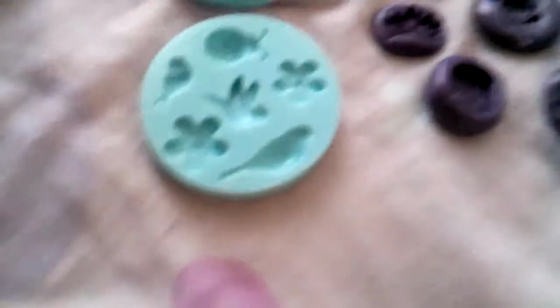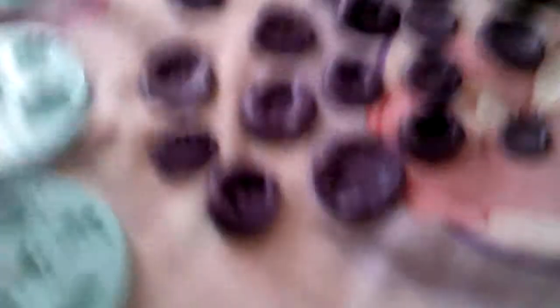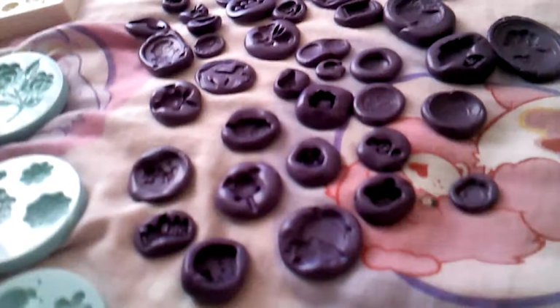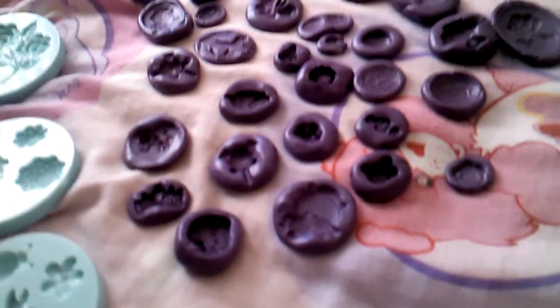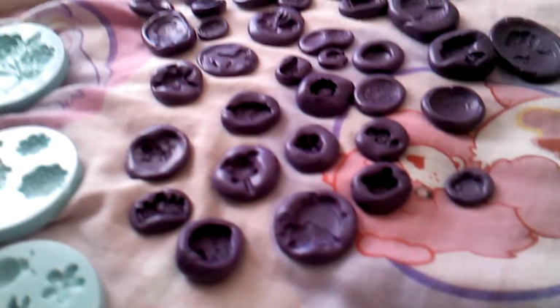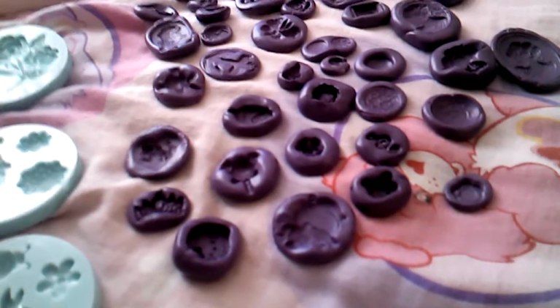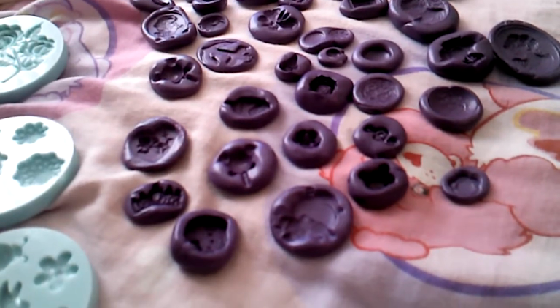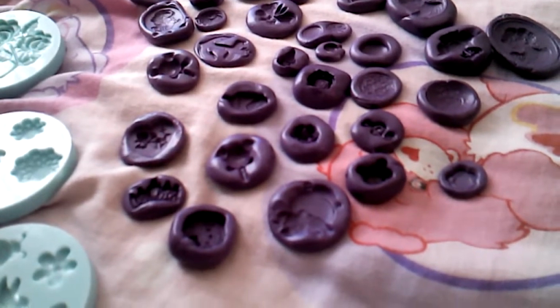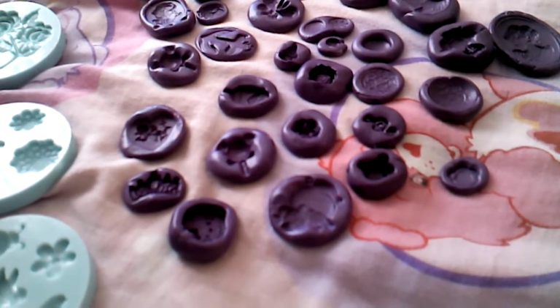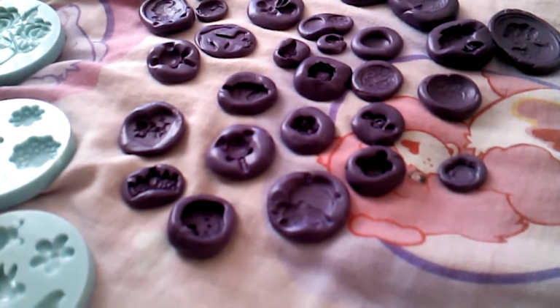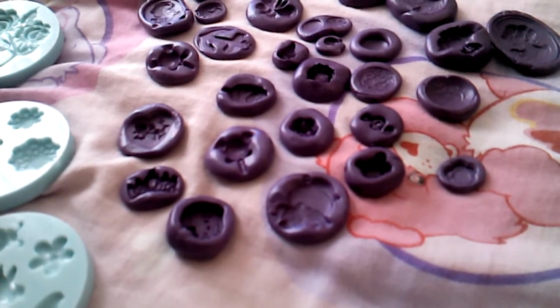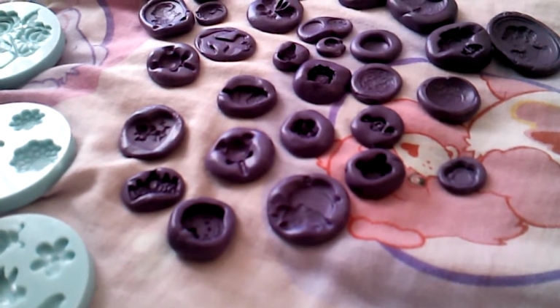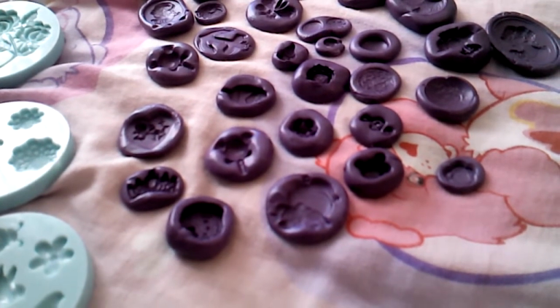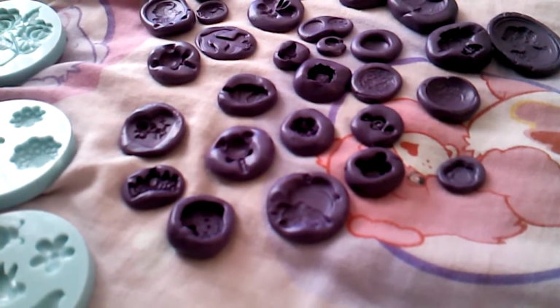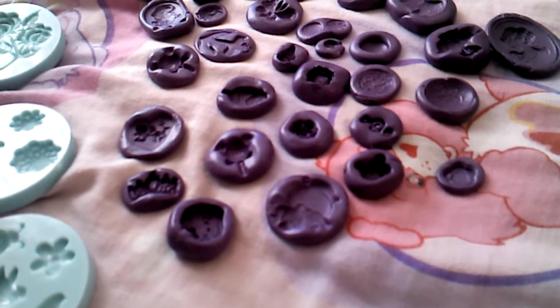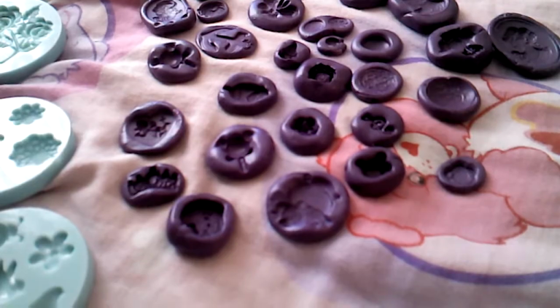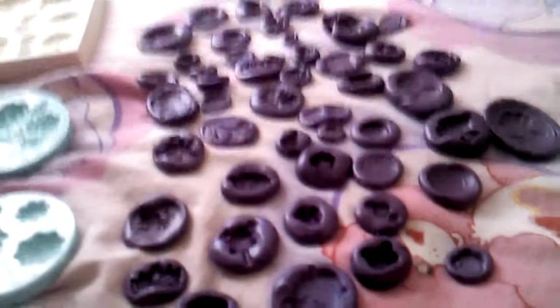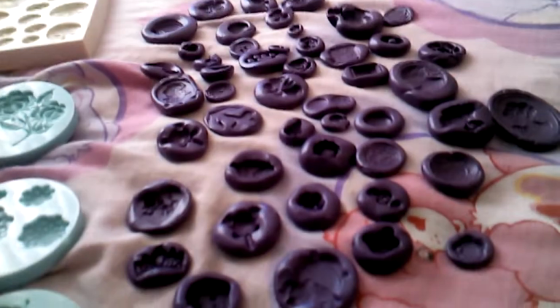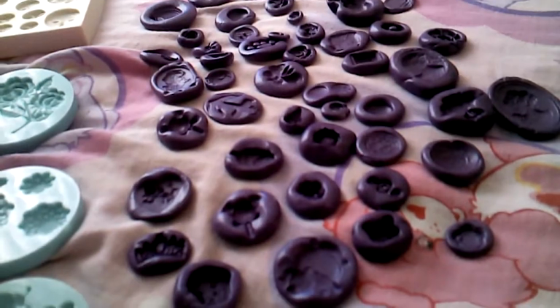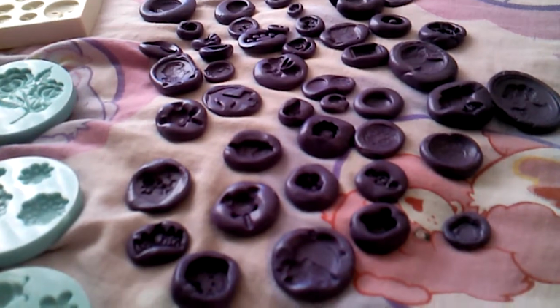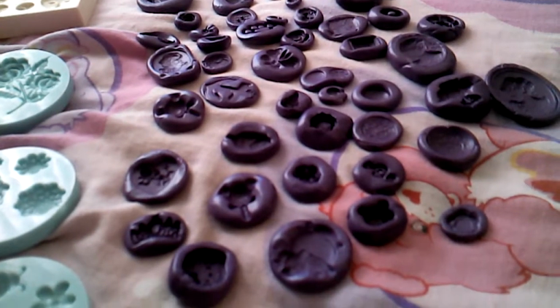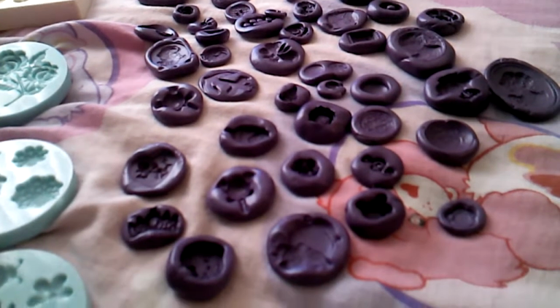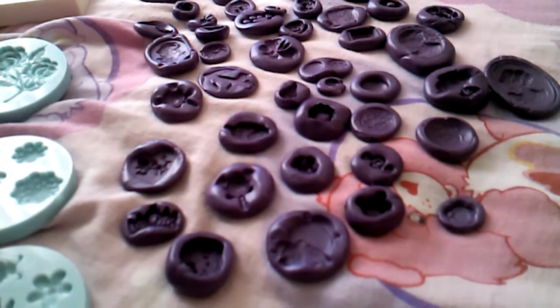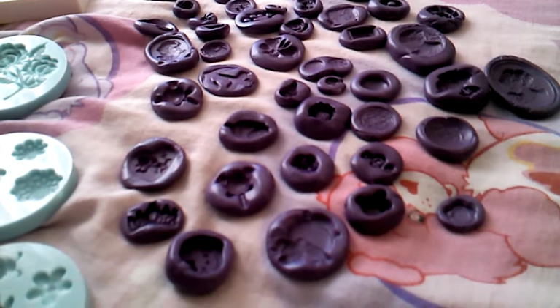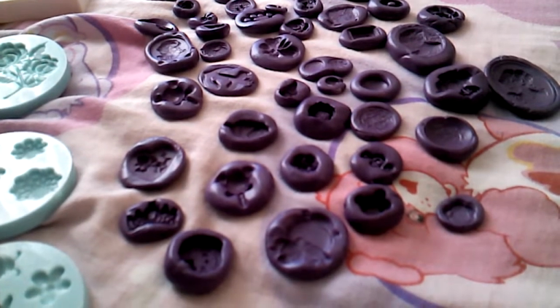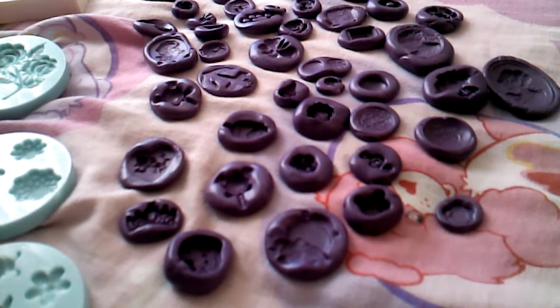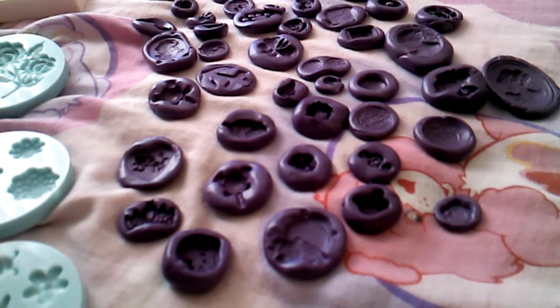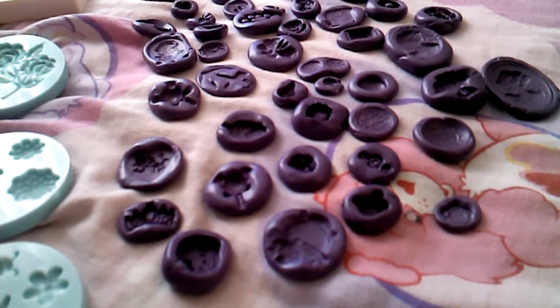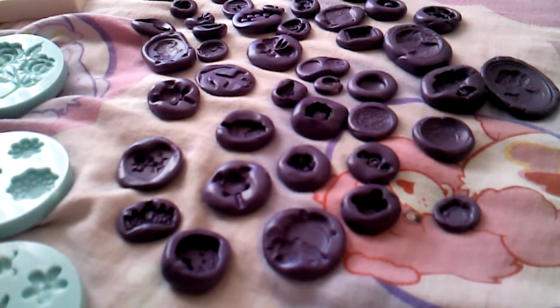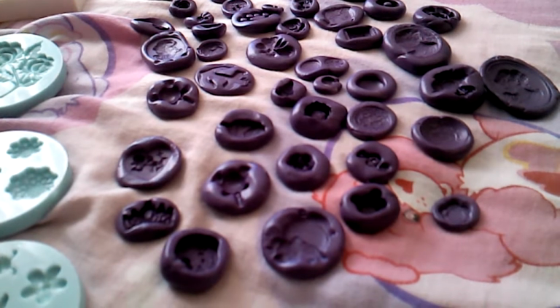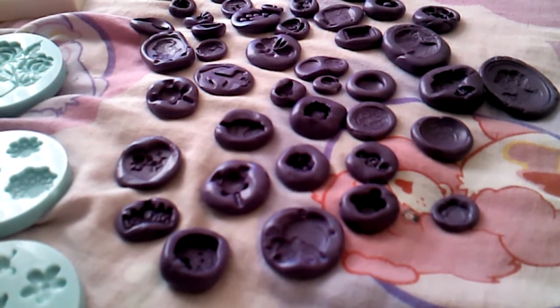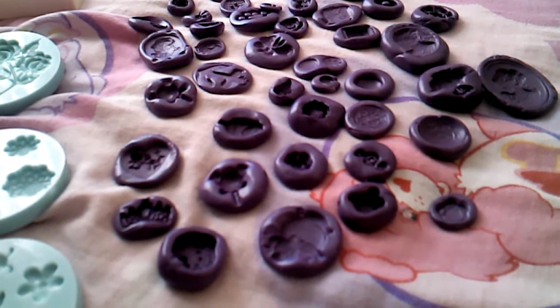I use Easy Mold Maker from Michaels. I used up almost the entire thing — I have a very, very small amount left.